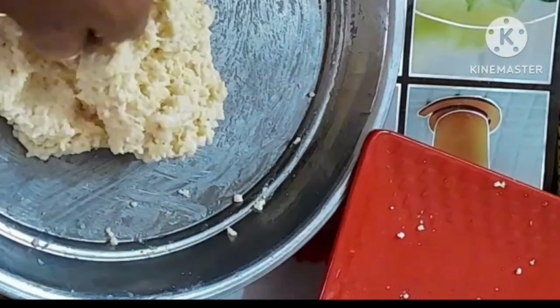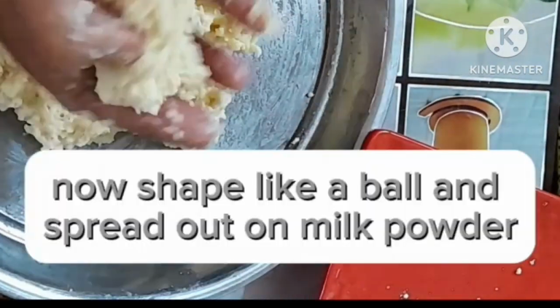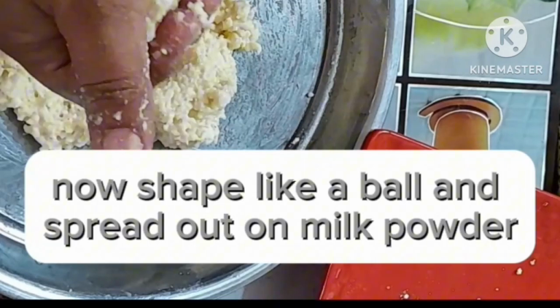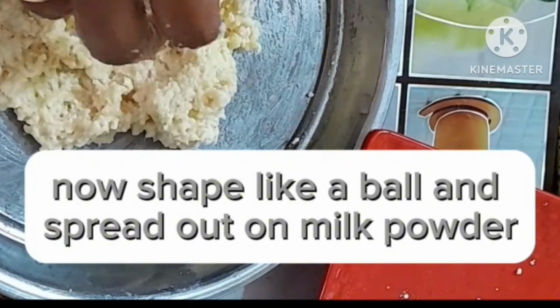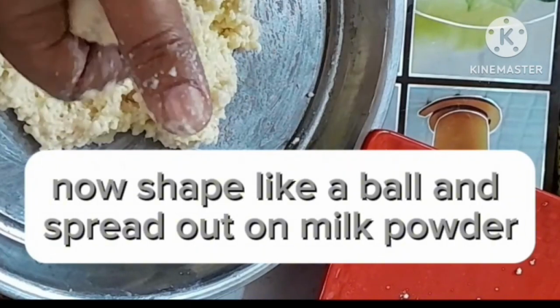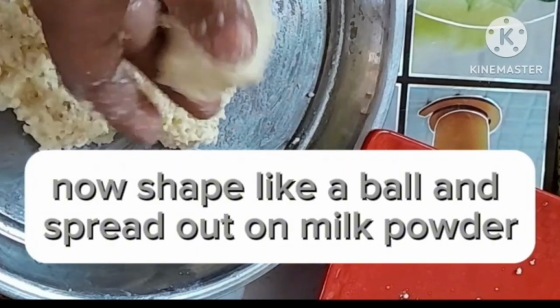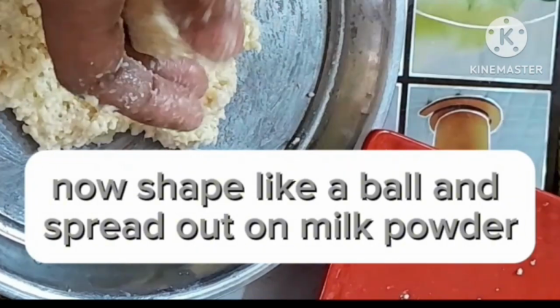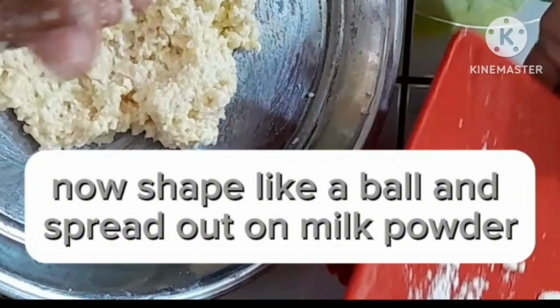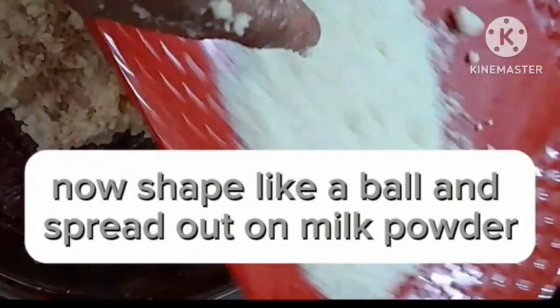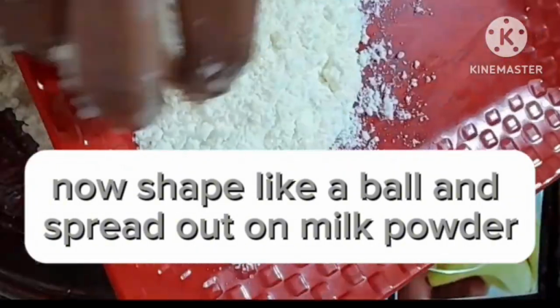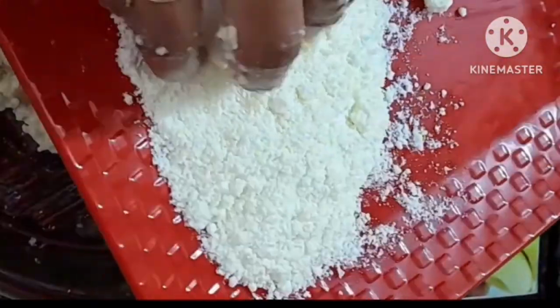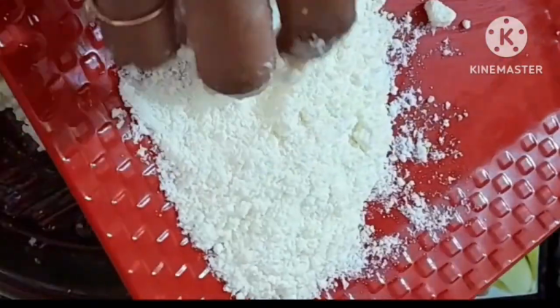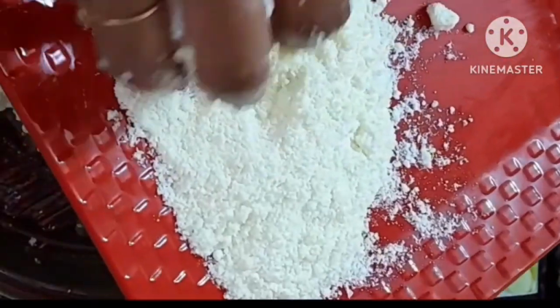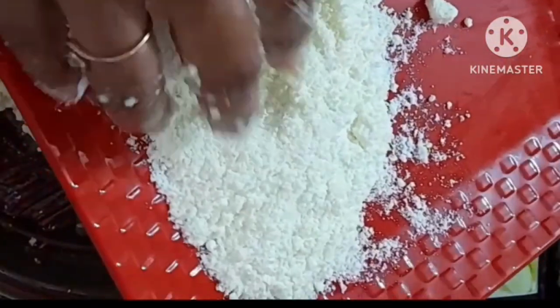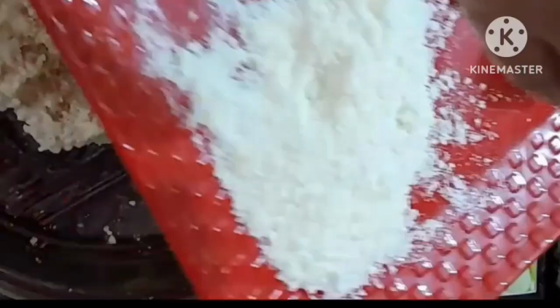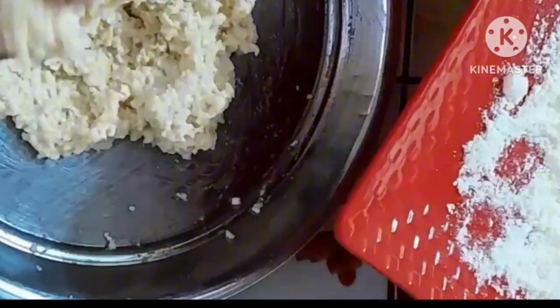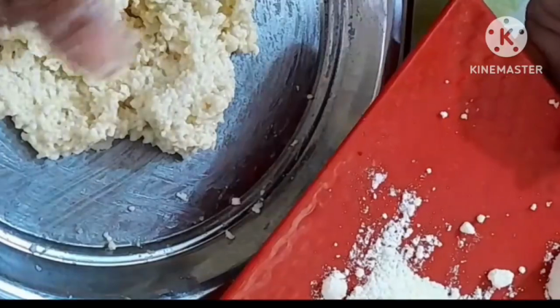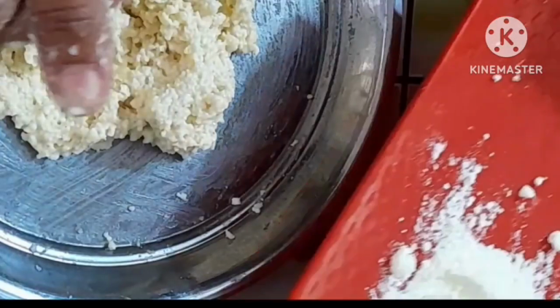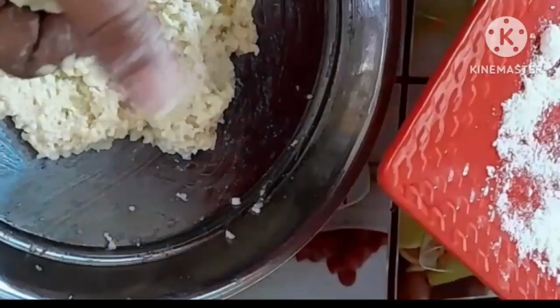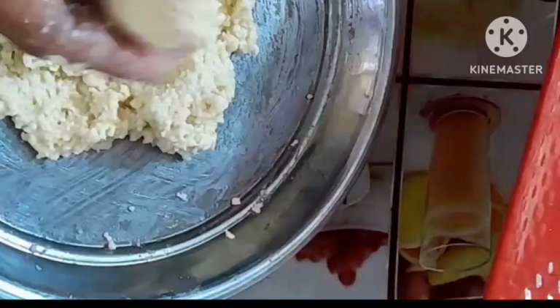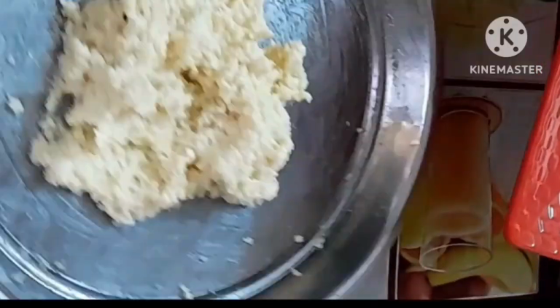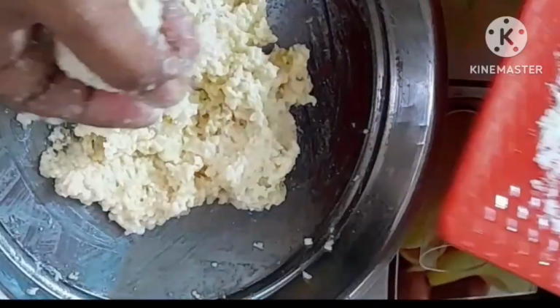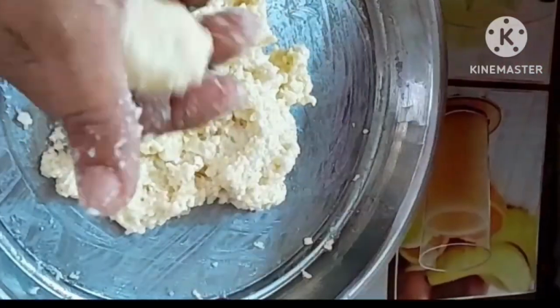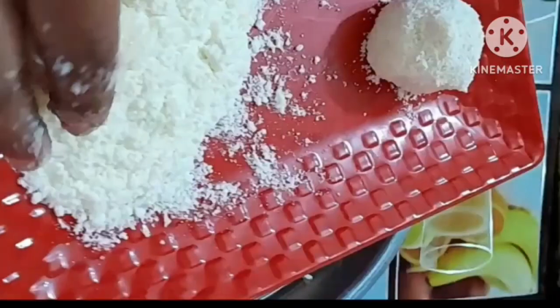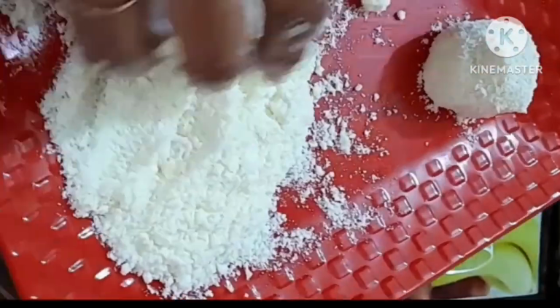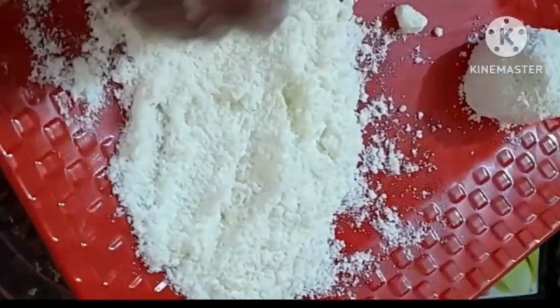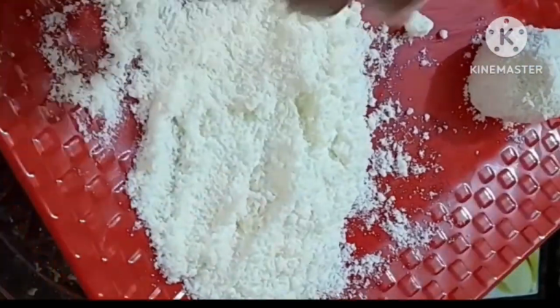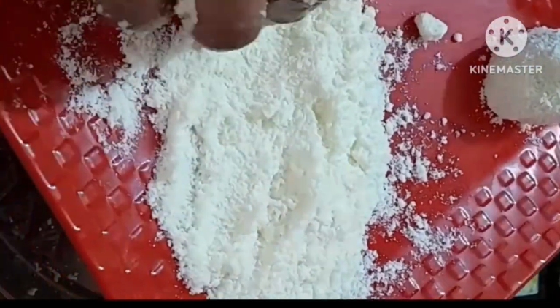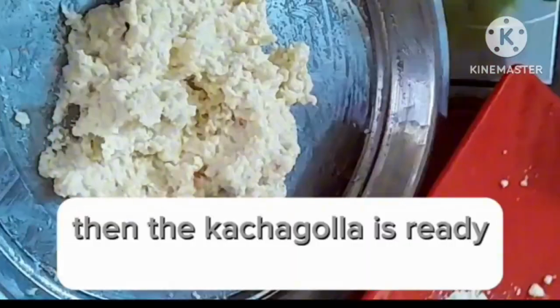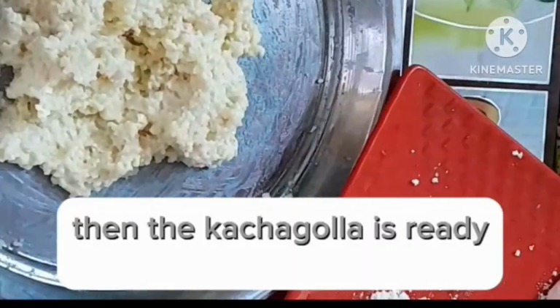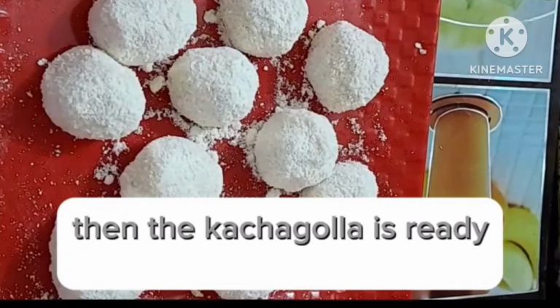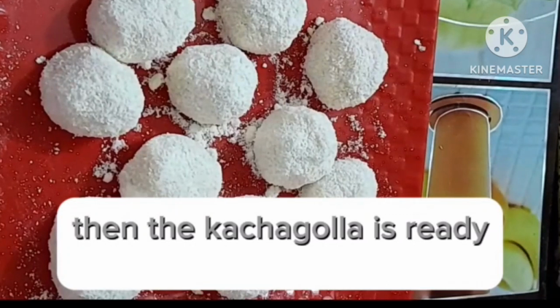Now shape like a ball and spread out on milk powder. Then the Kachigala is ready.